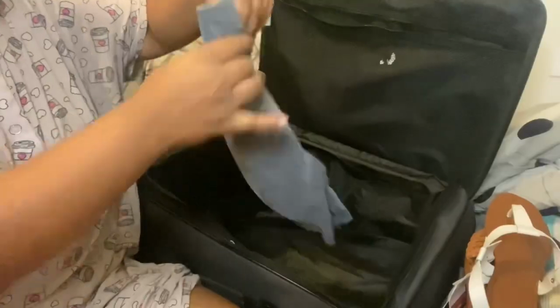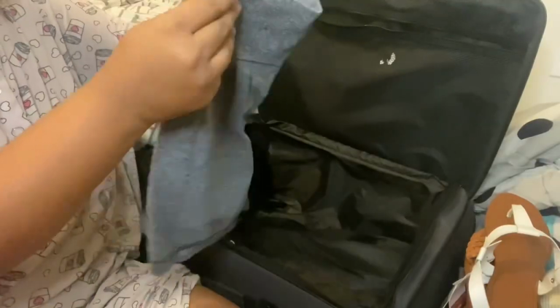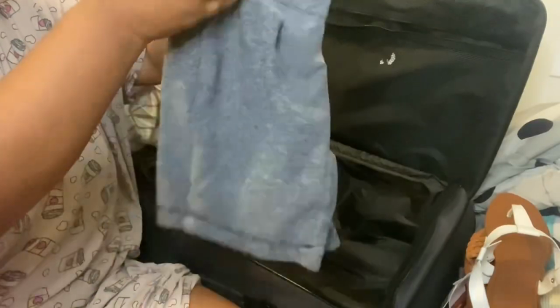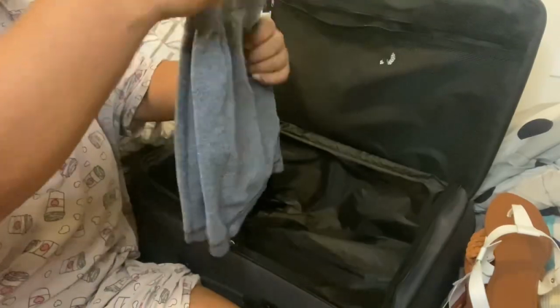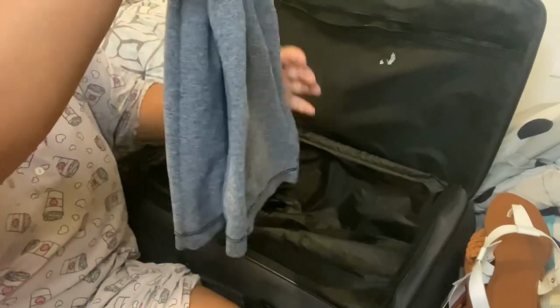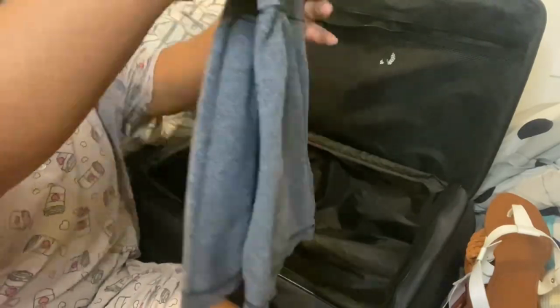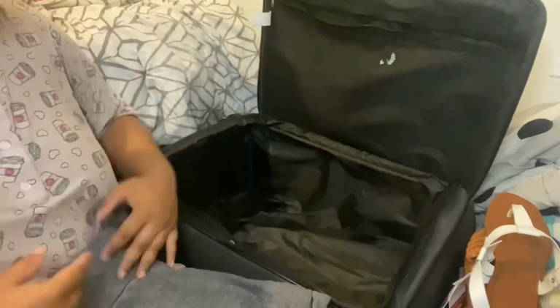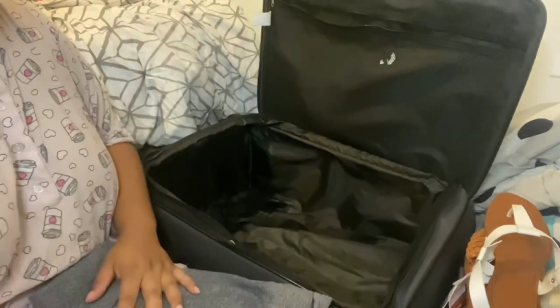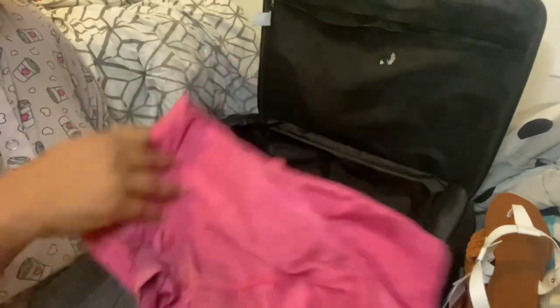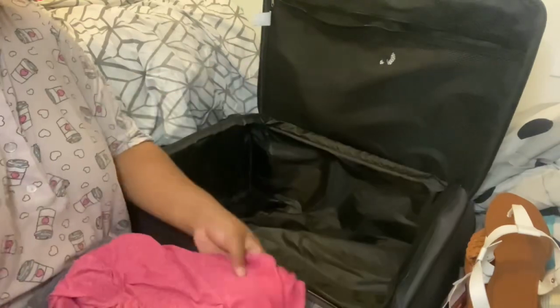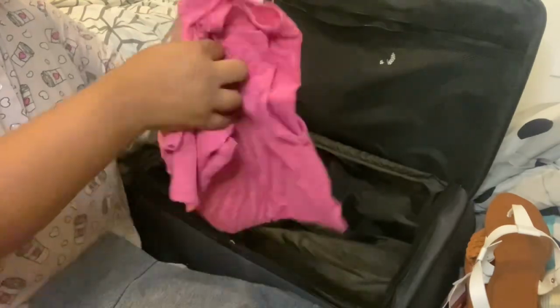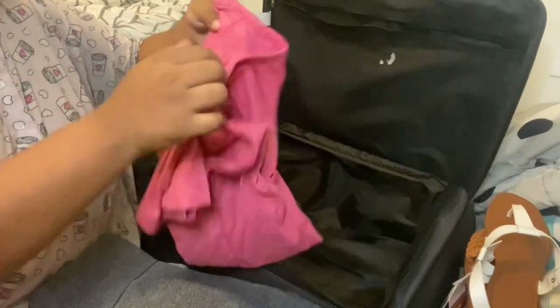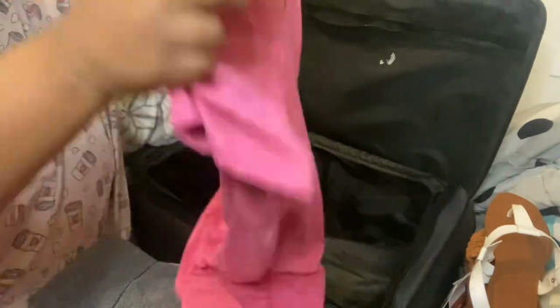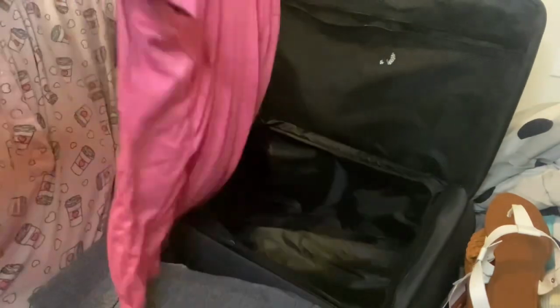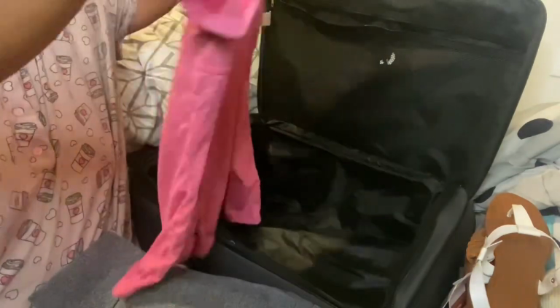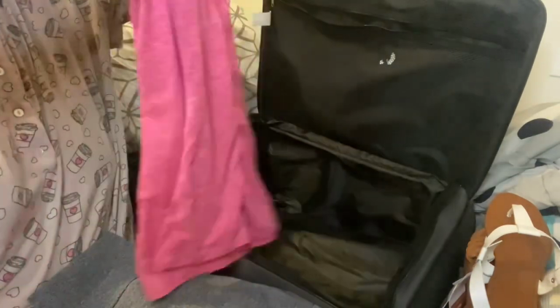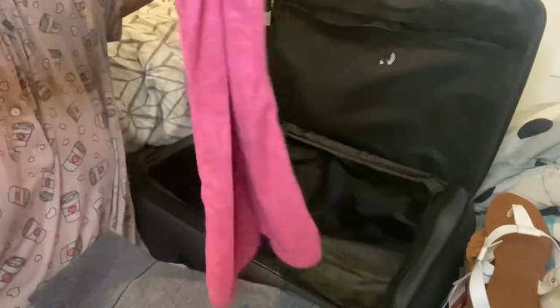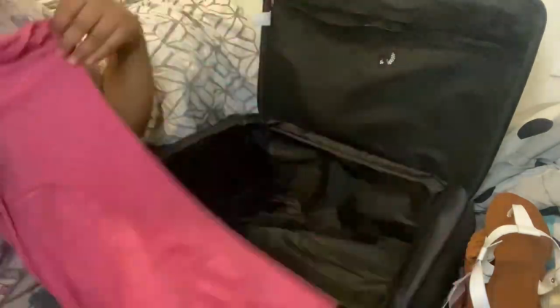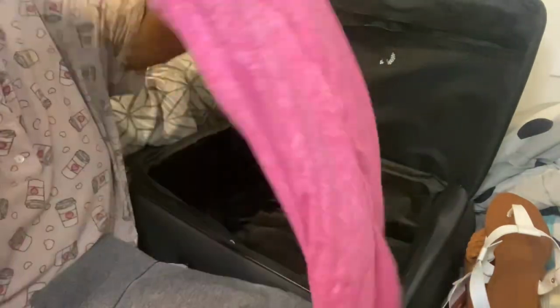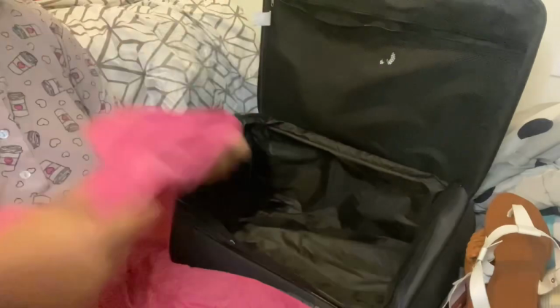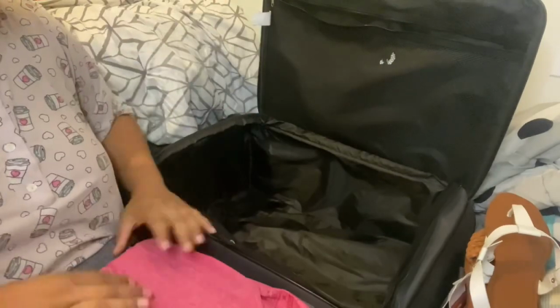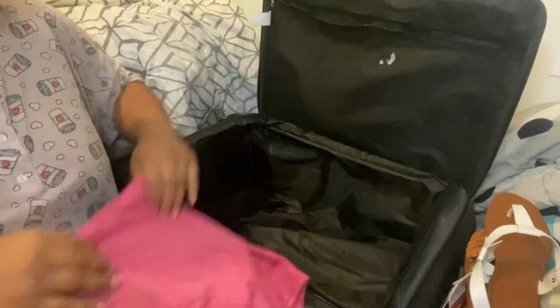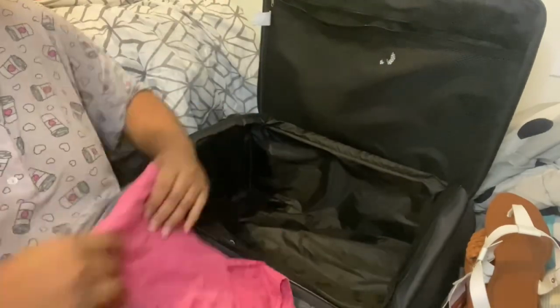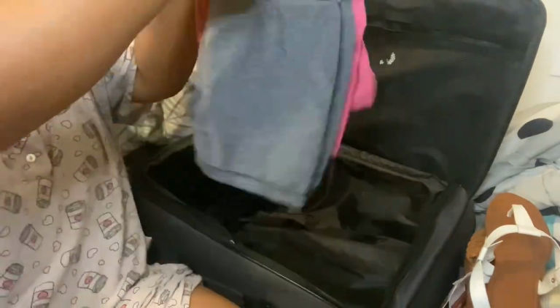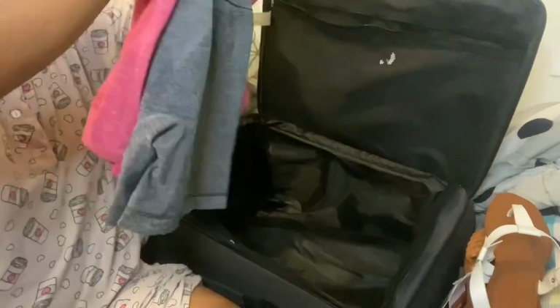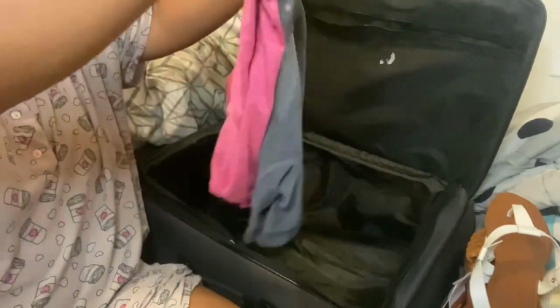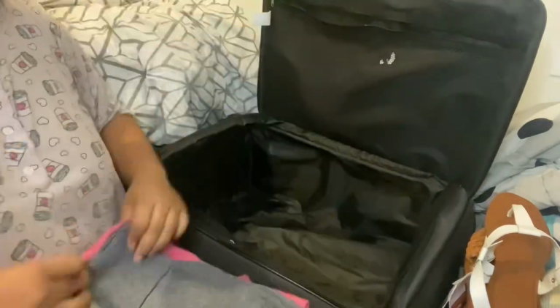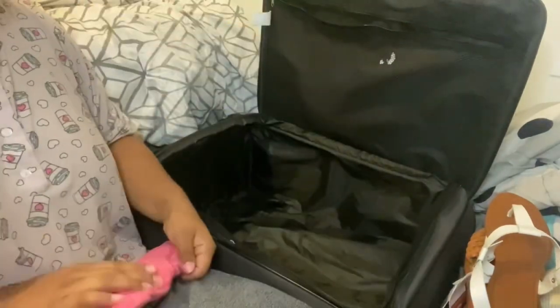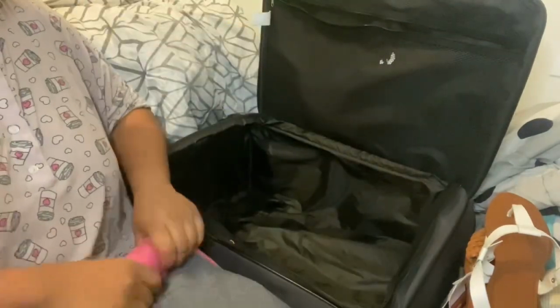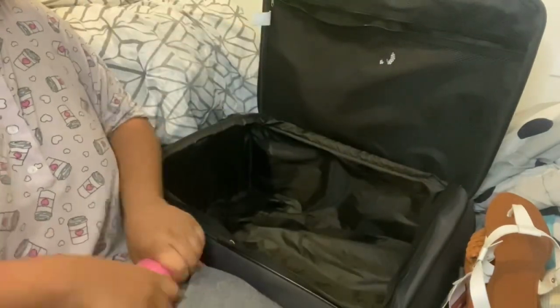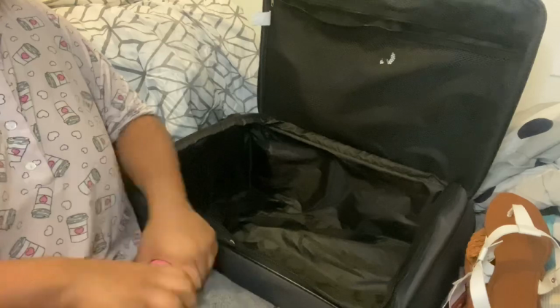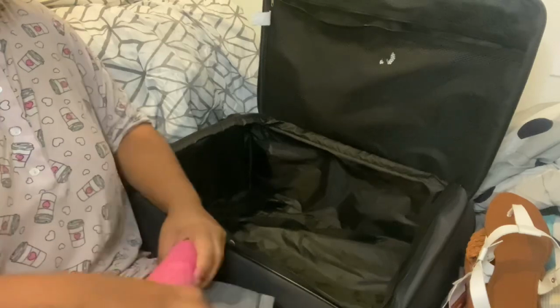When I start placing everything inside the suitcase, I'm going to fold them together - lay them on top of each other and then roll them together as one outfit. That way when I go inside my bag they are already set in their outfits and I don't have to find each piece for each outfit.